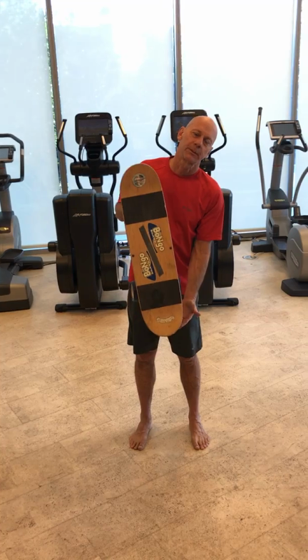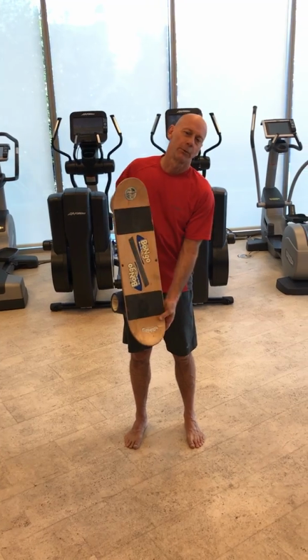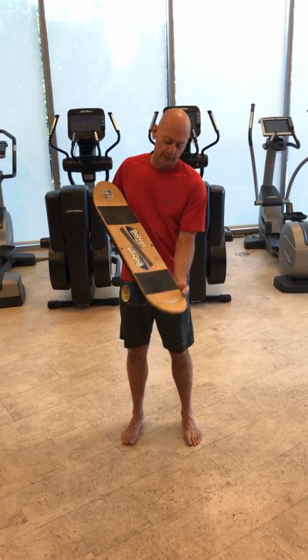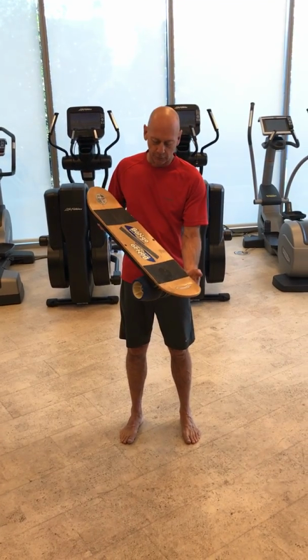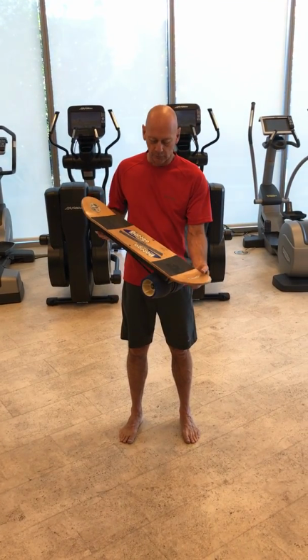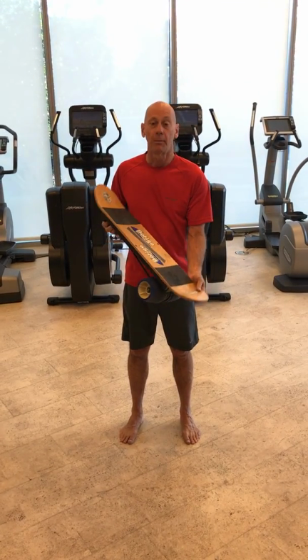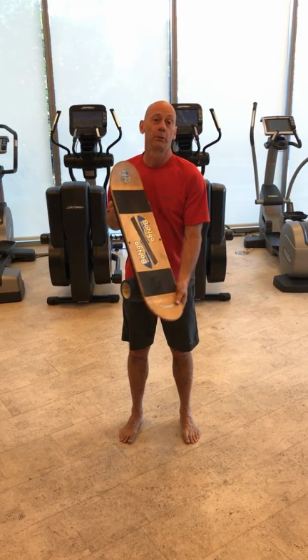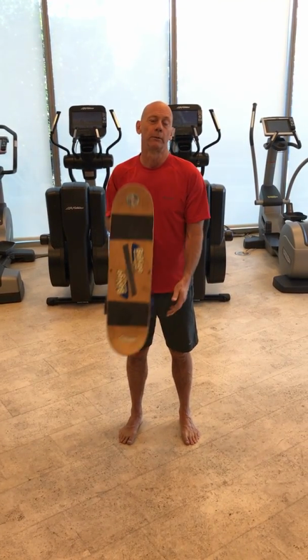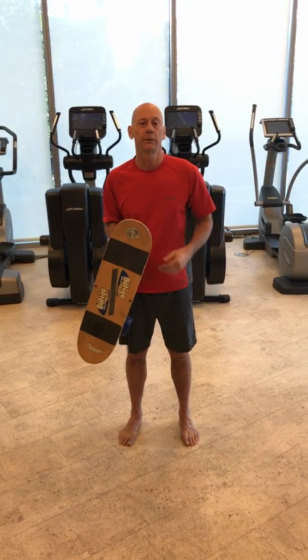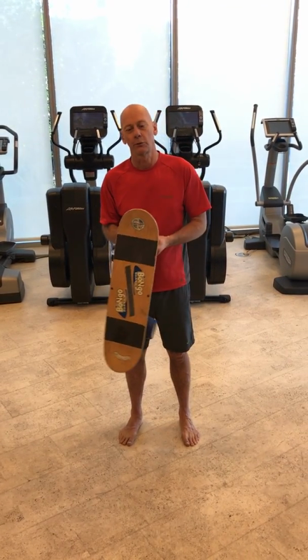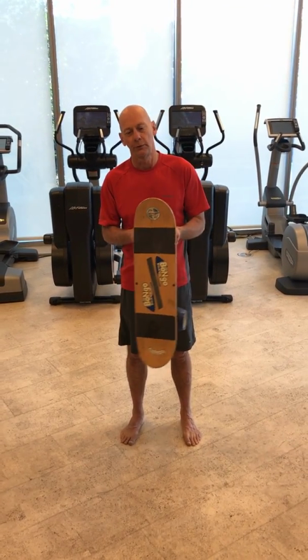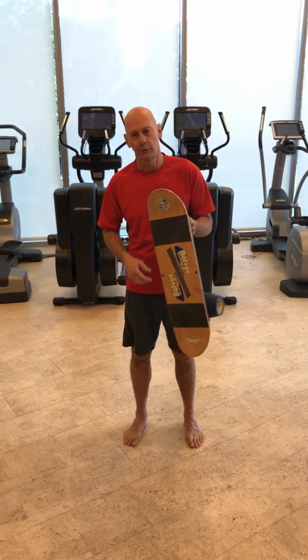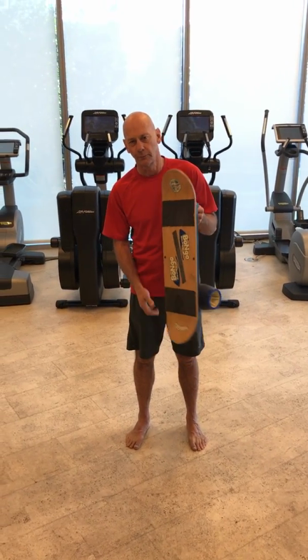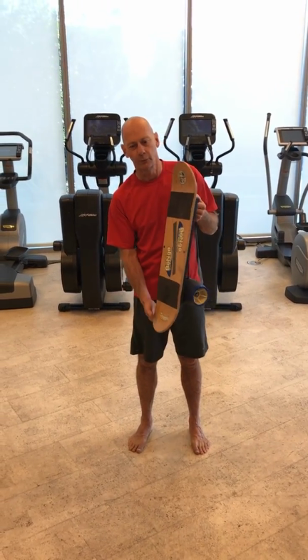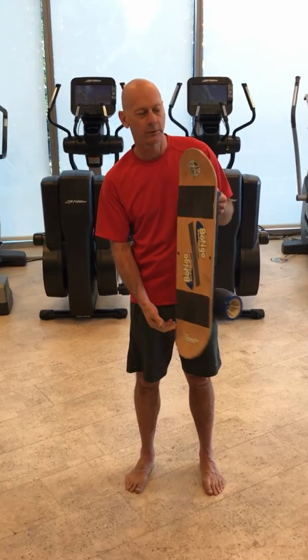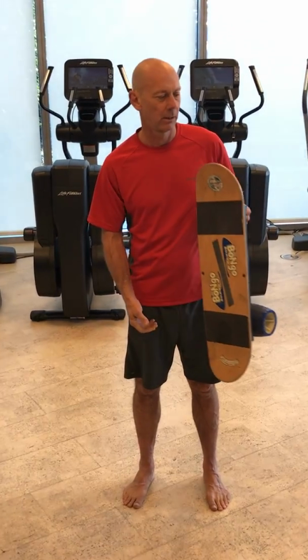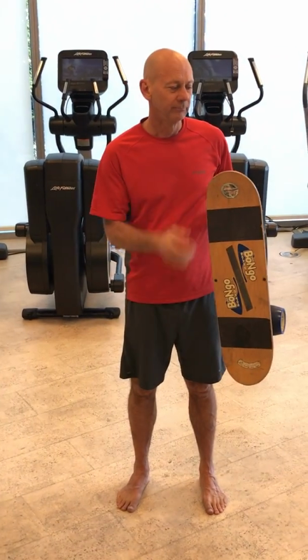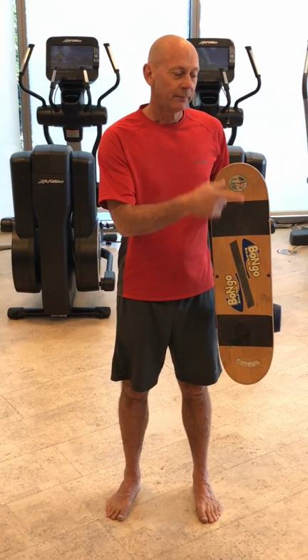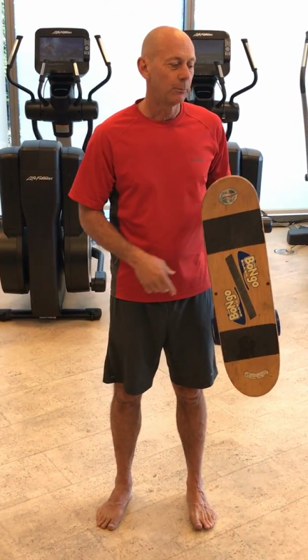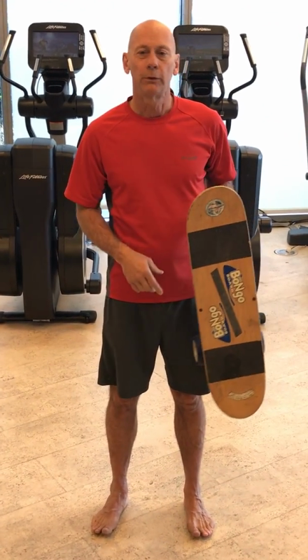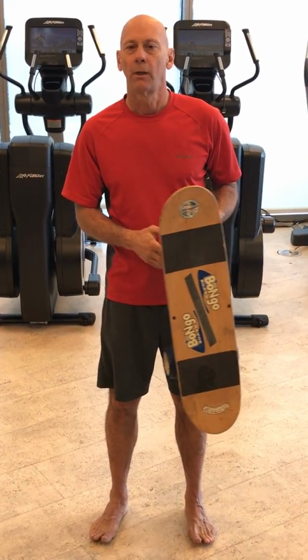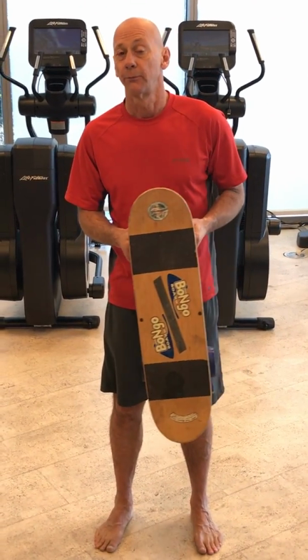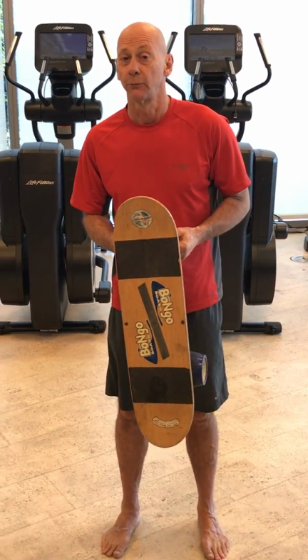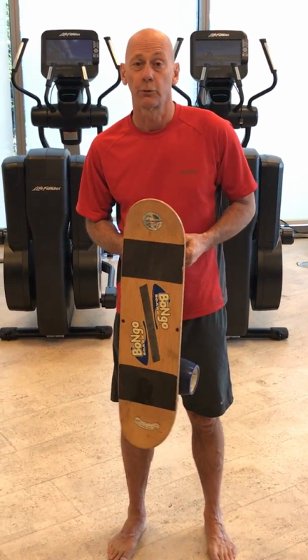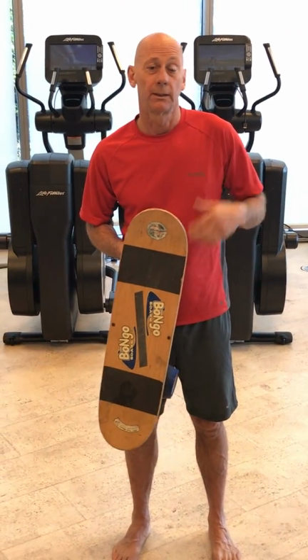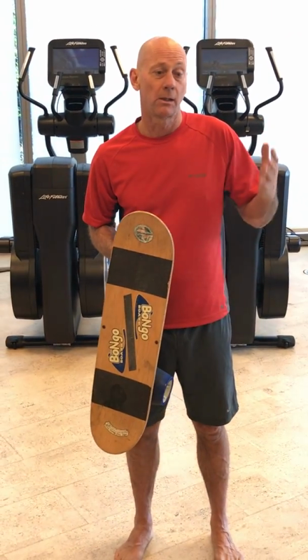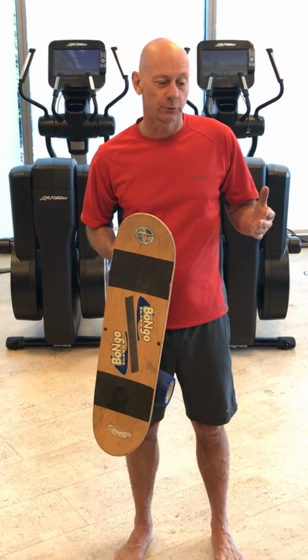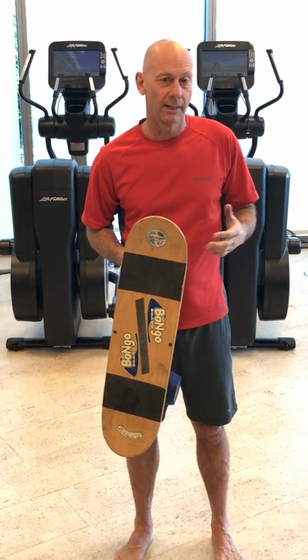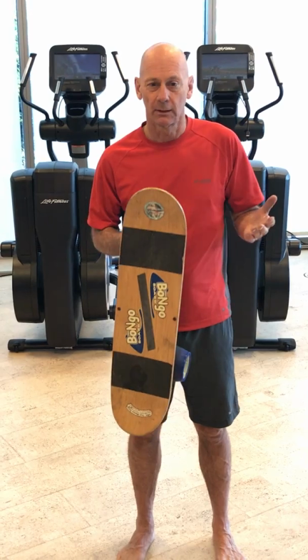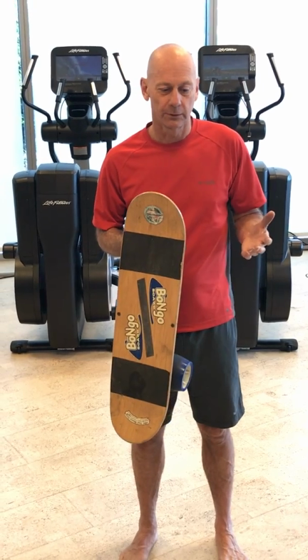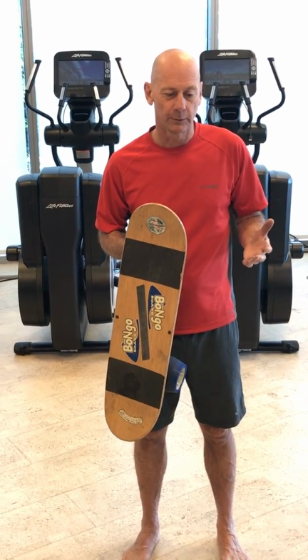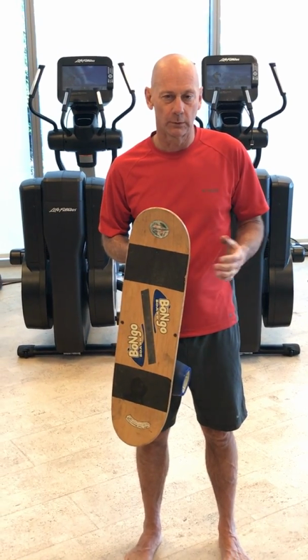The next piece of equipment I'd like to show you is called a bongo board. You can get this from Fitter First, or the endo board you can get from Fitter First or online elsewhere. Amazon carries all these boards.